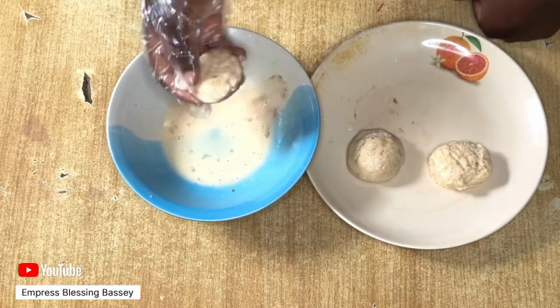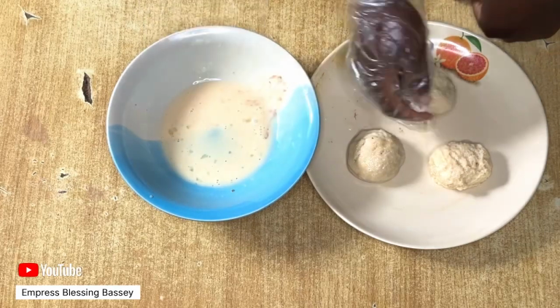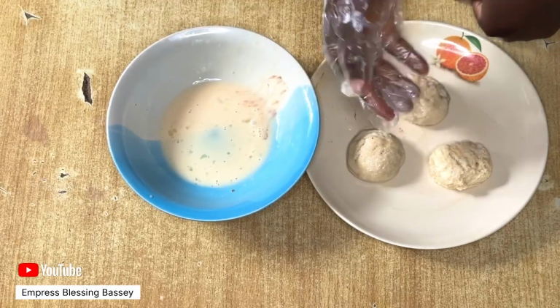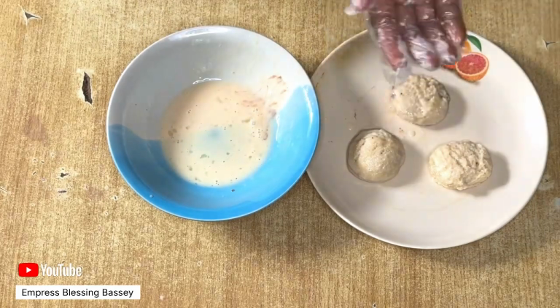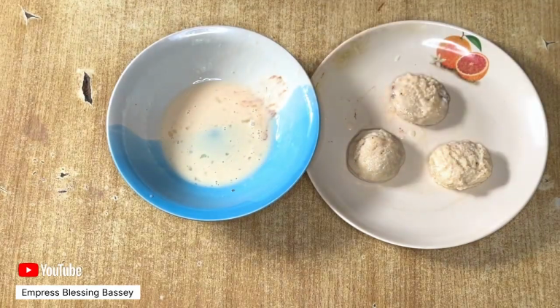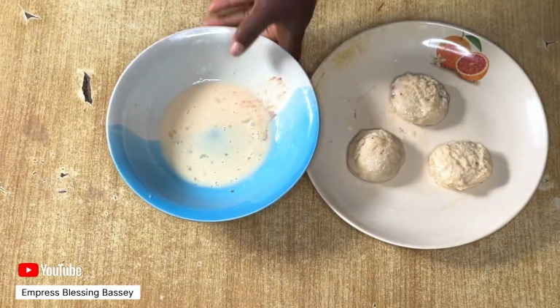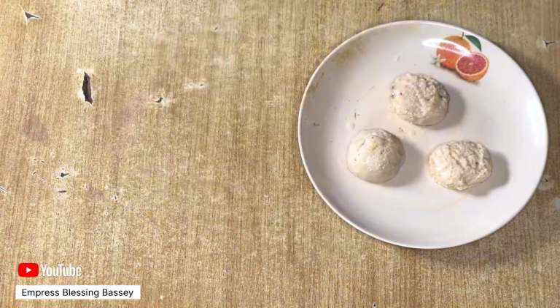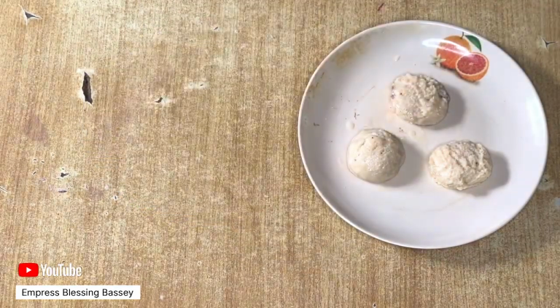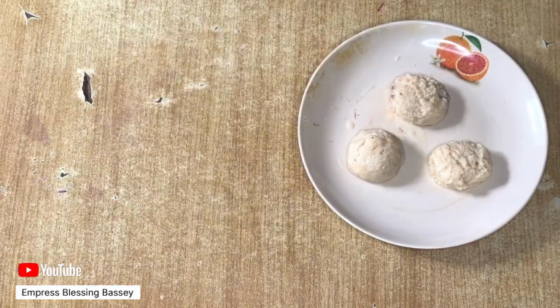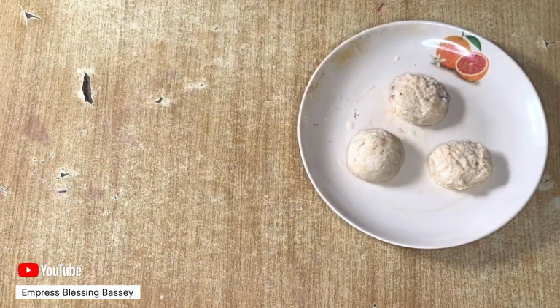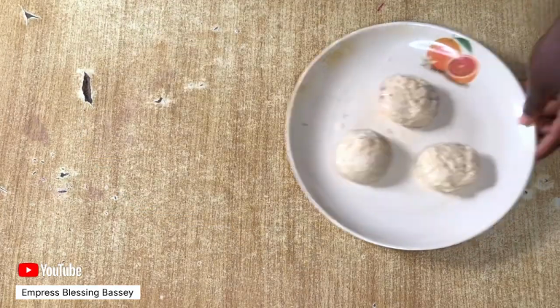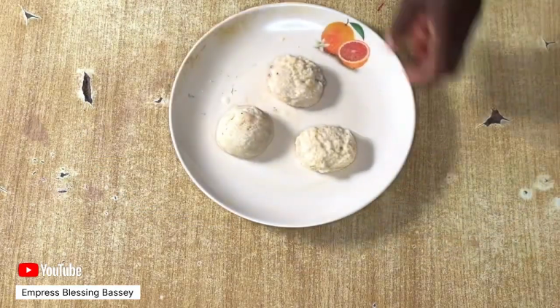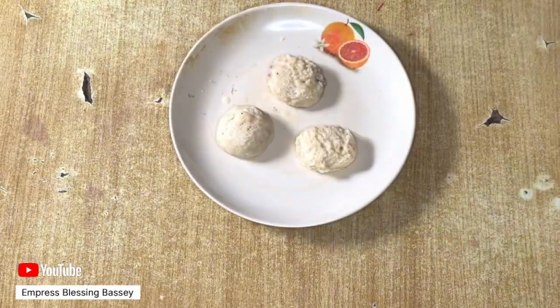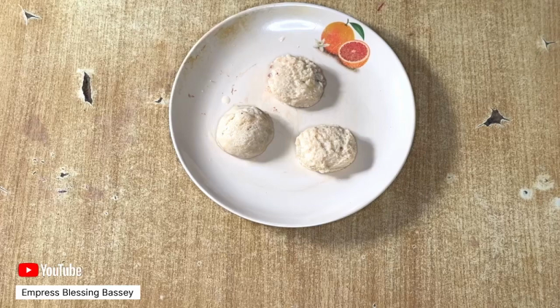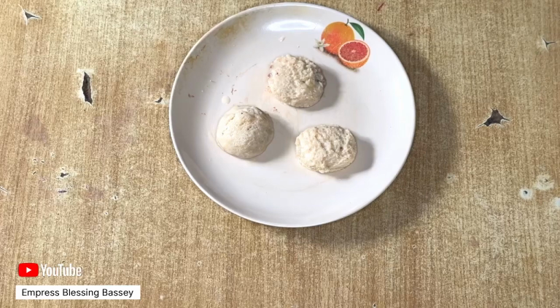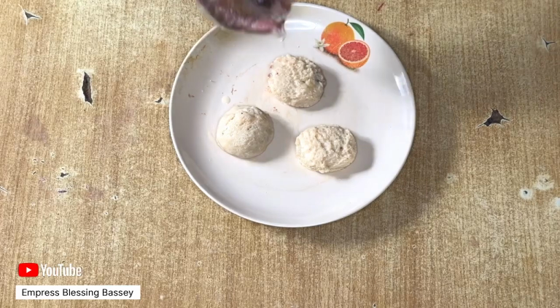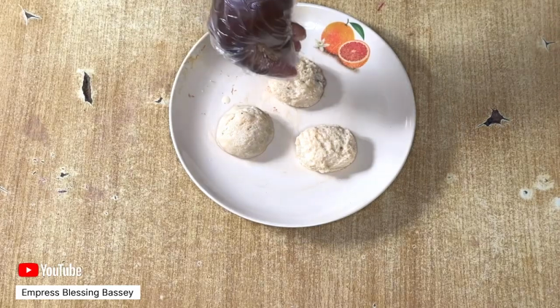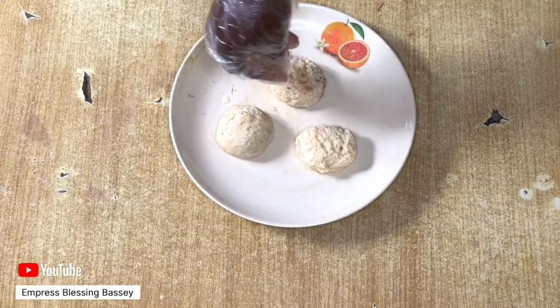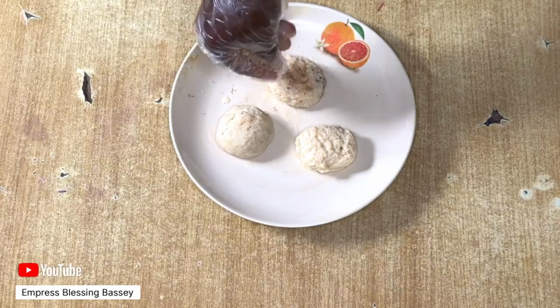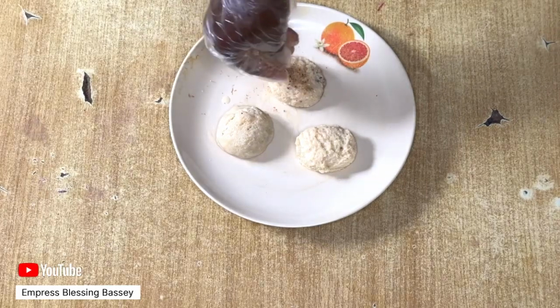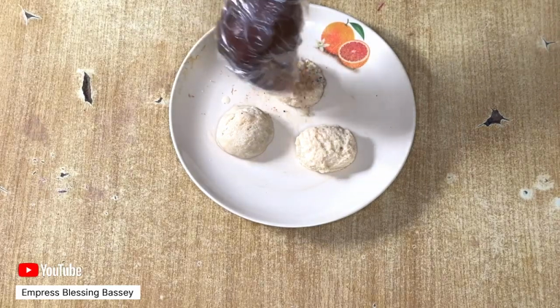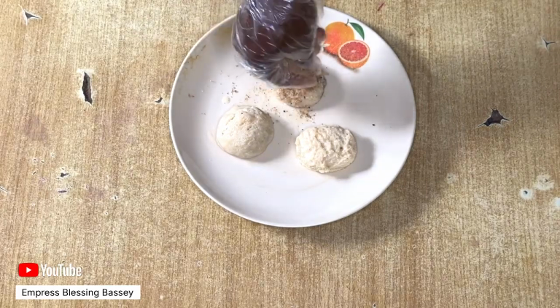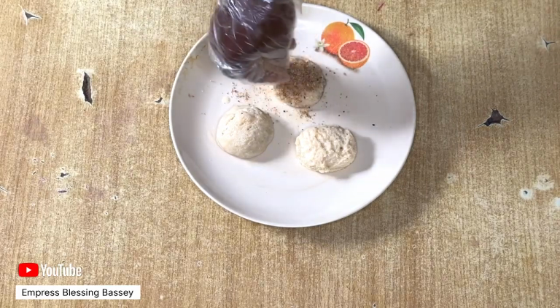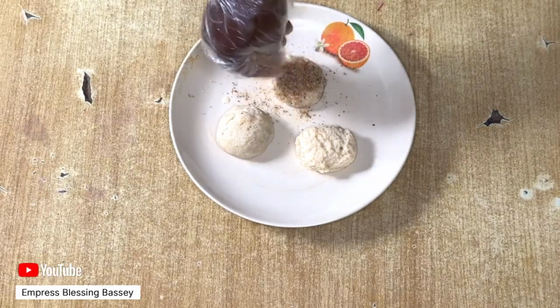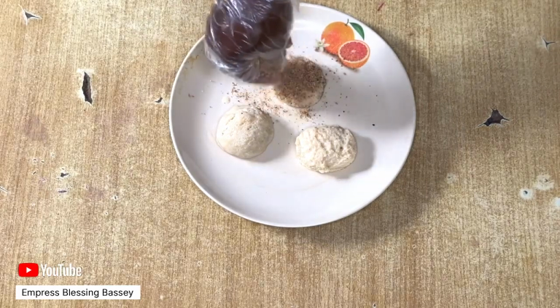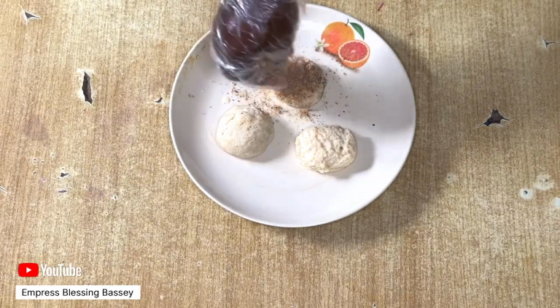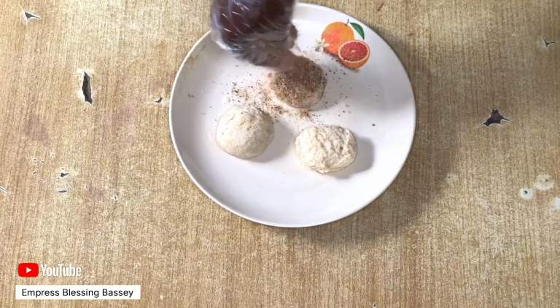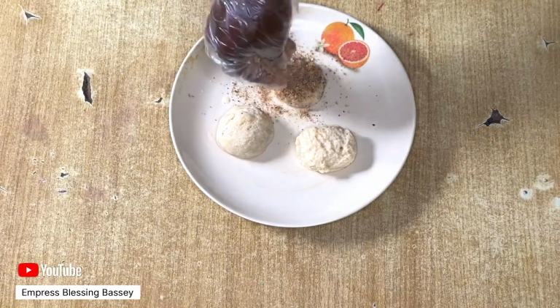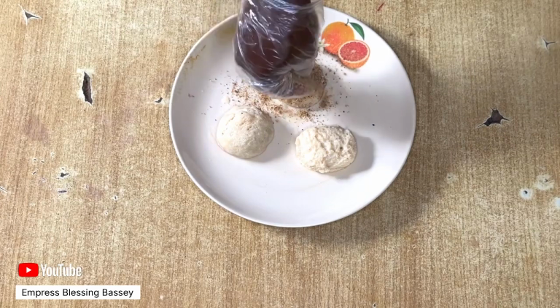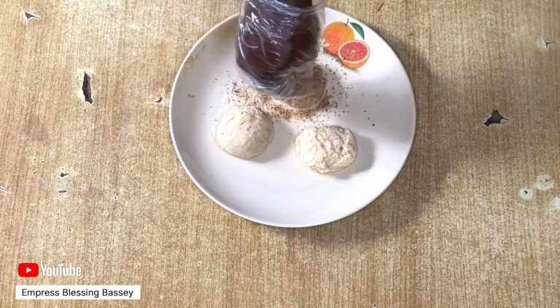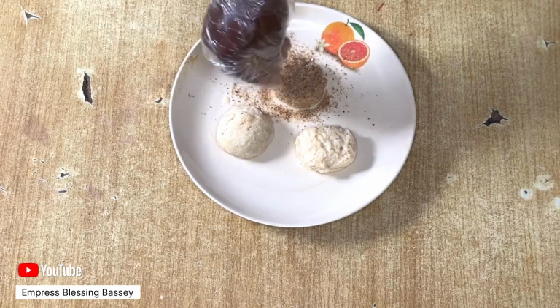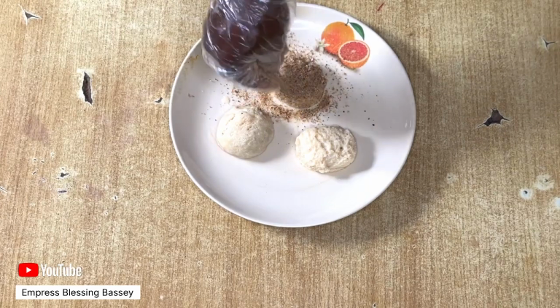After you're done with the egg, get your breadcrumbs. Sprinkle the breadcrumbs on the bread, front and back.